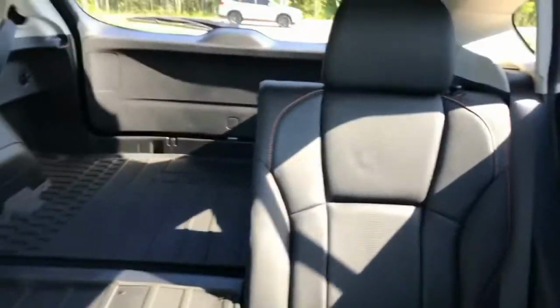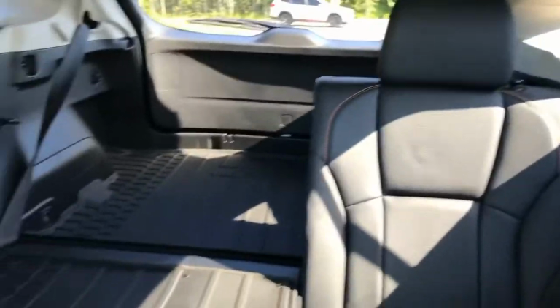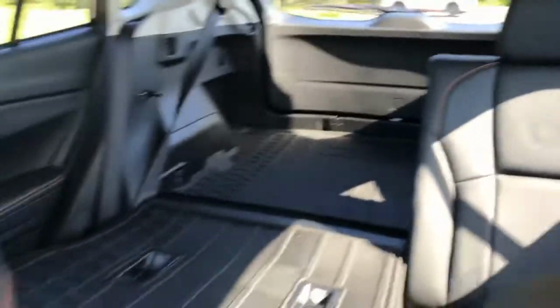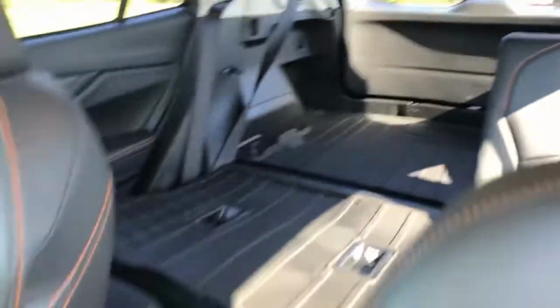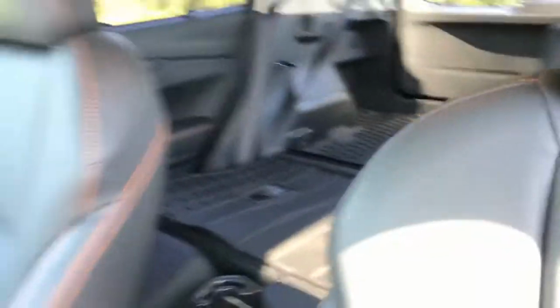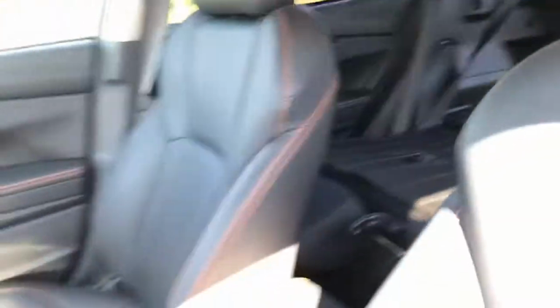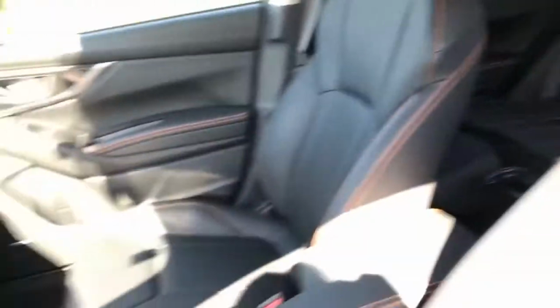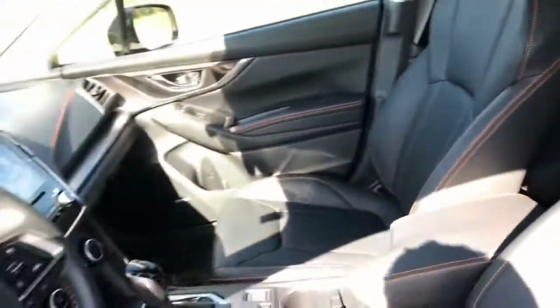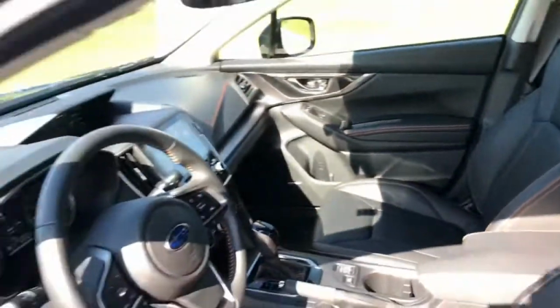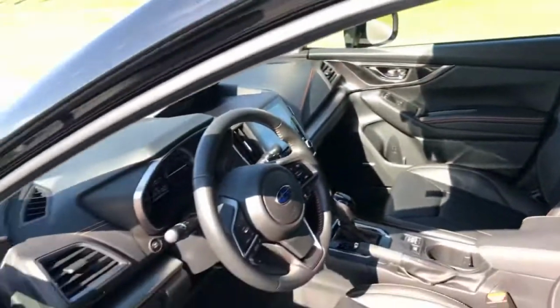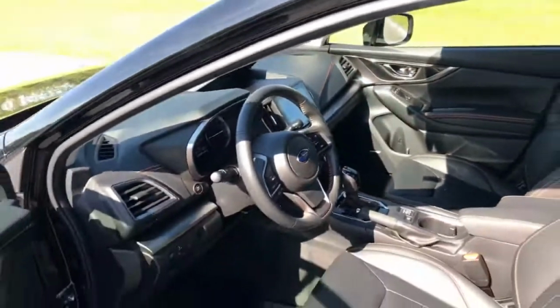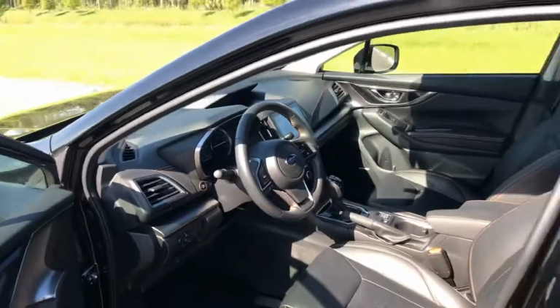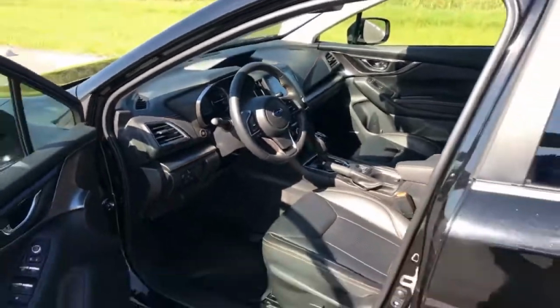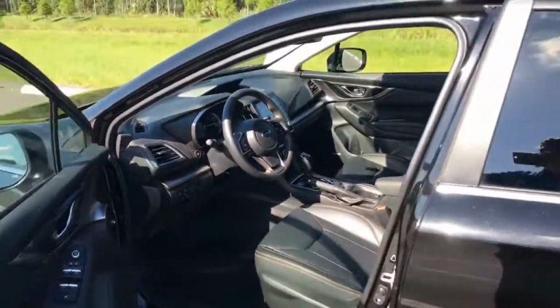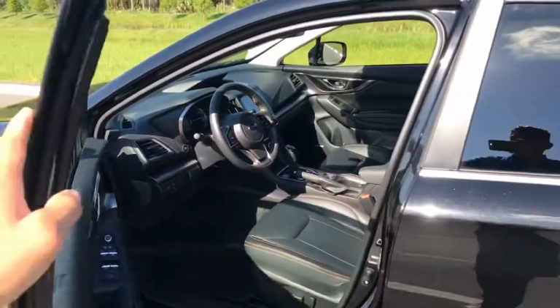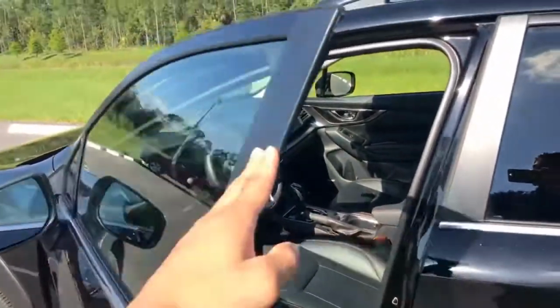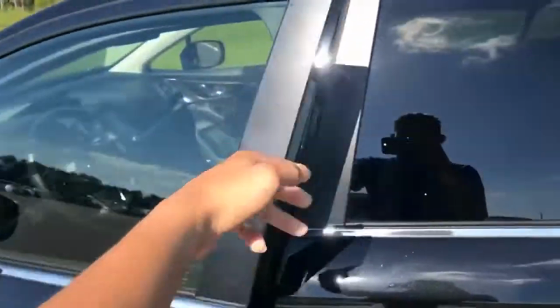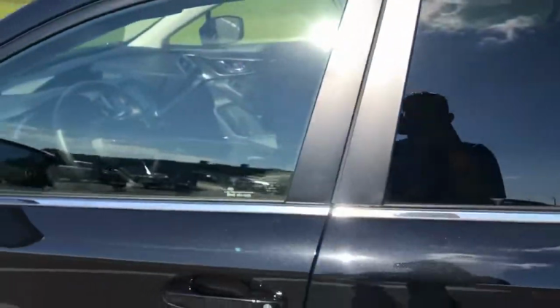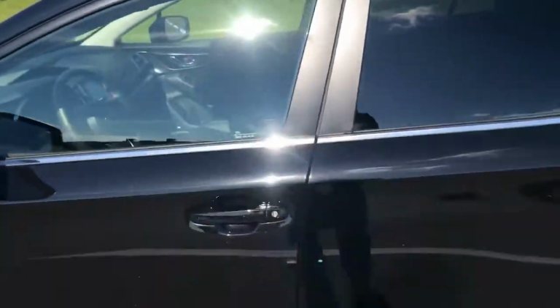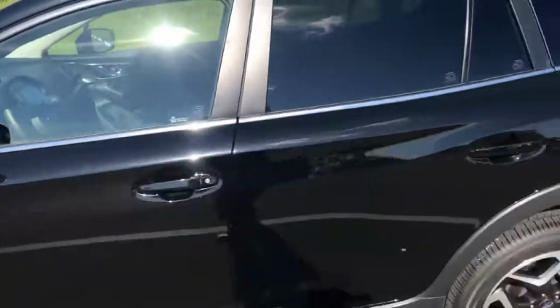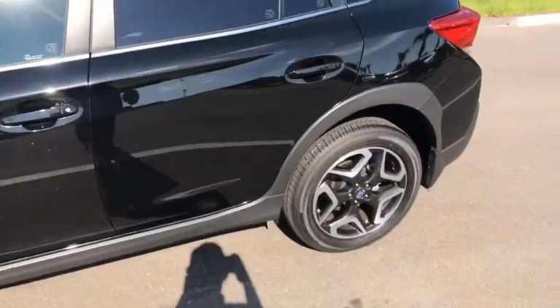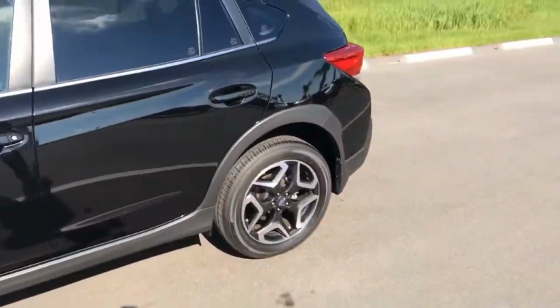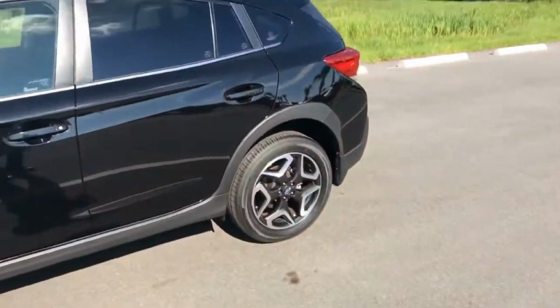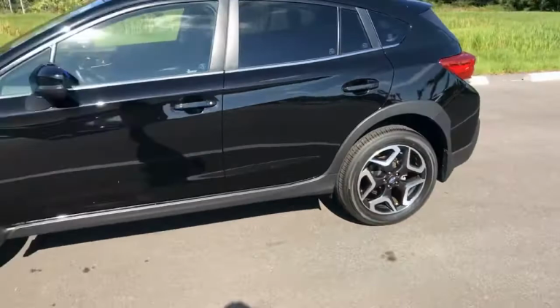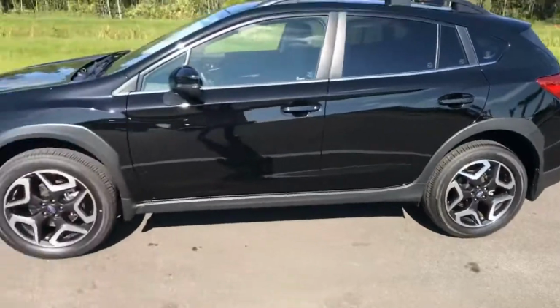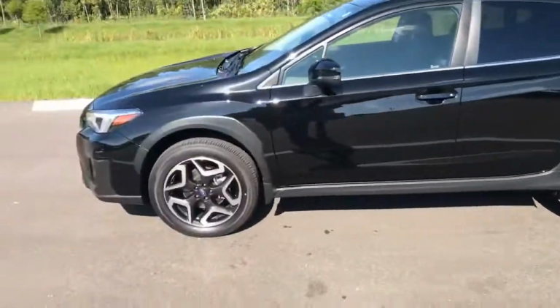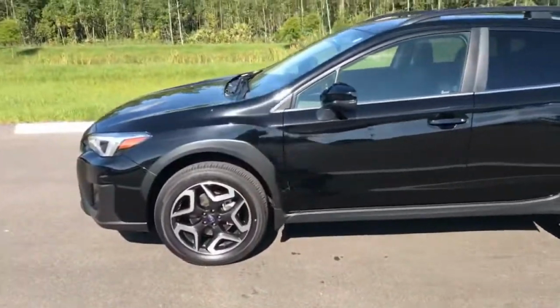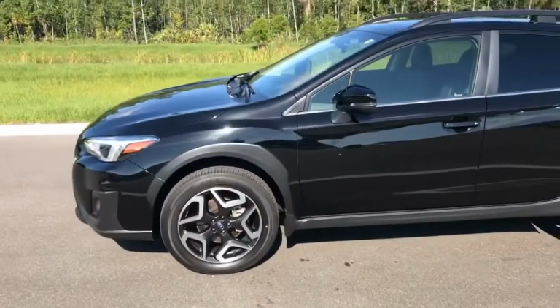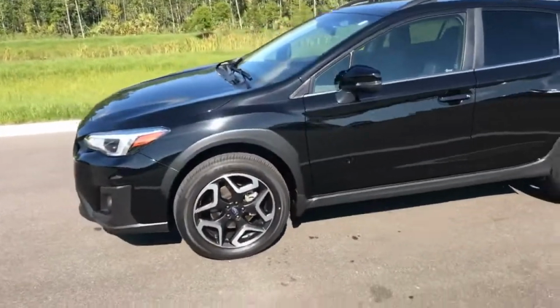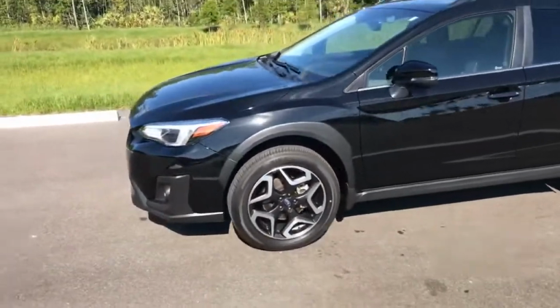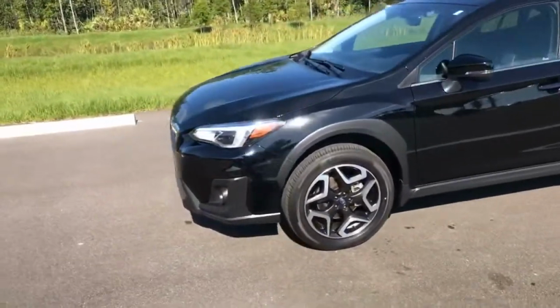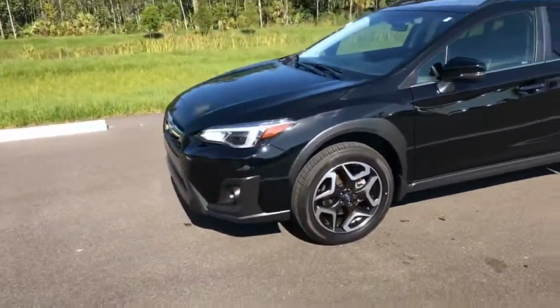Amazing trunk space inside the vehicle as well. Feel free to contact me whenever you please over at 904-806-9668. I hope to hear from you very soon.